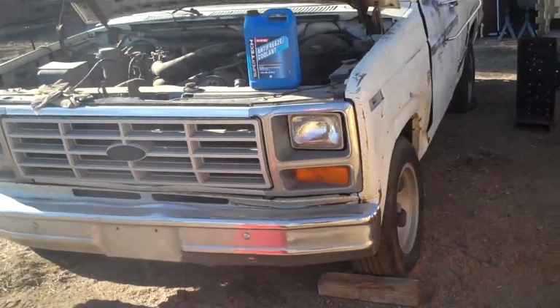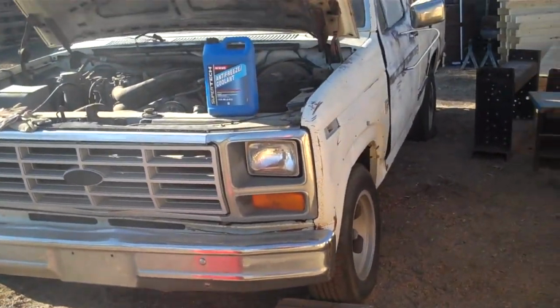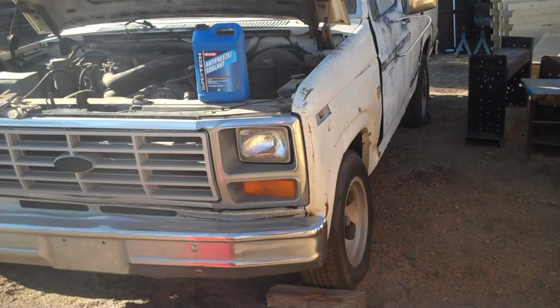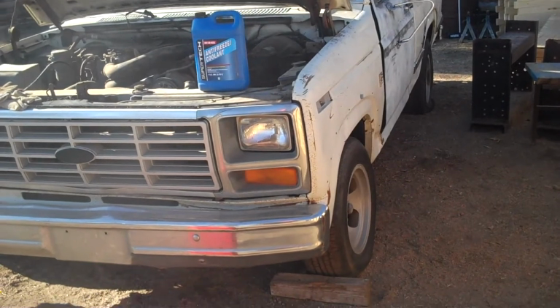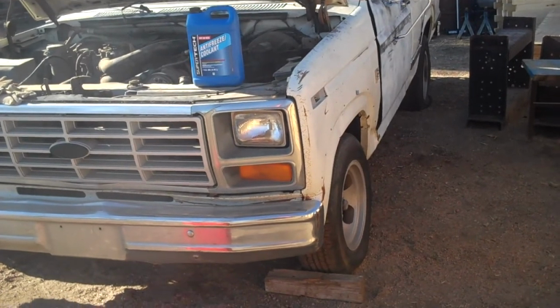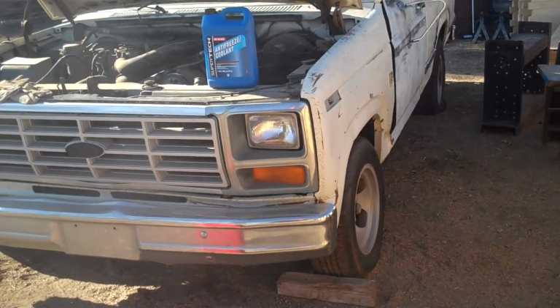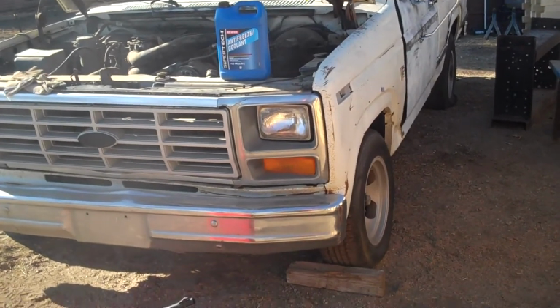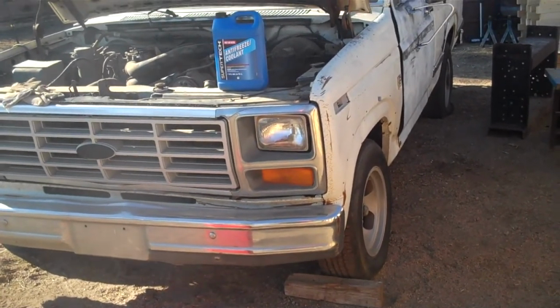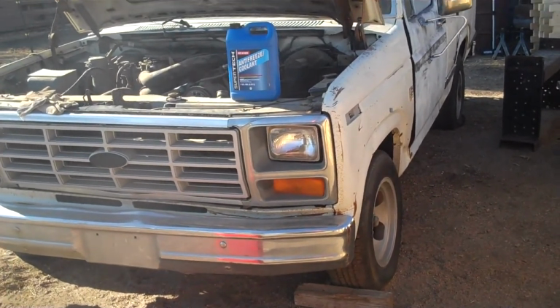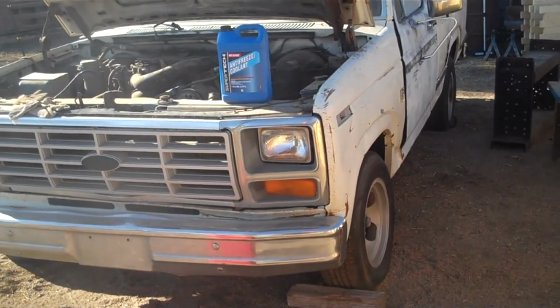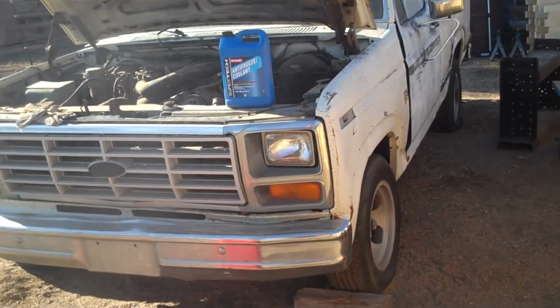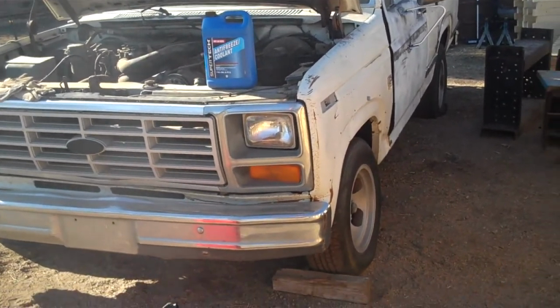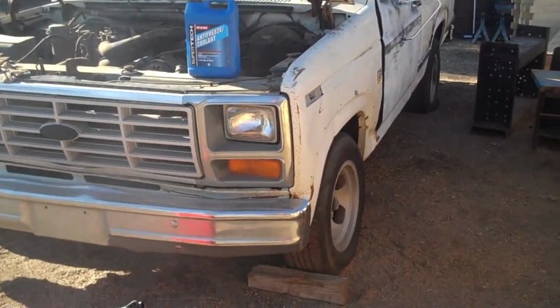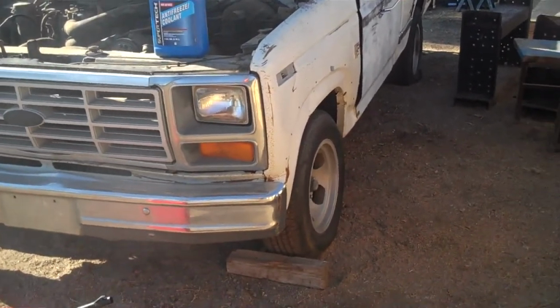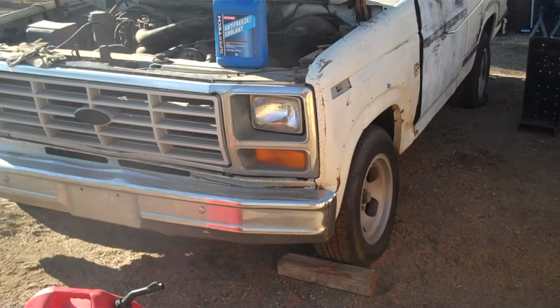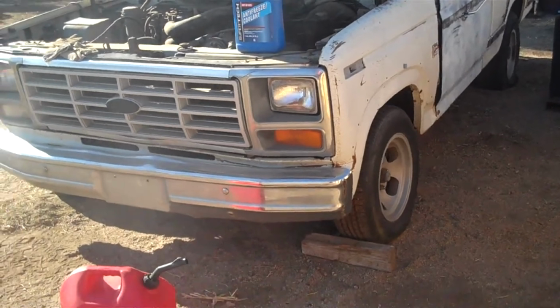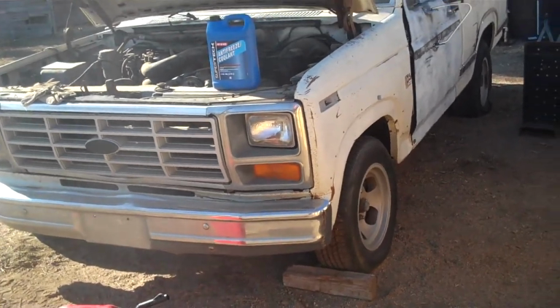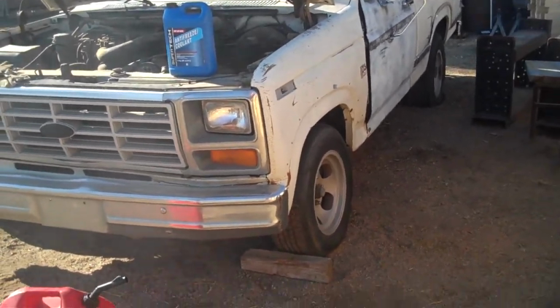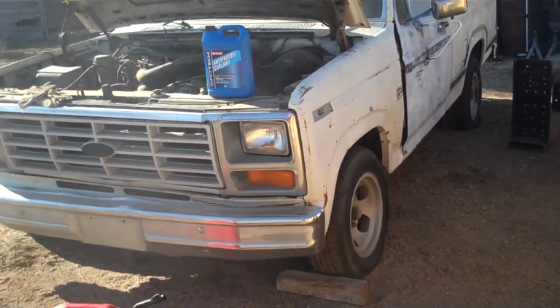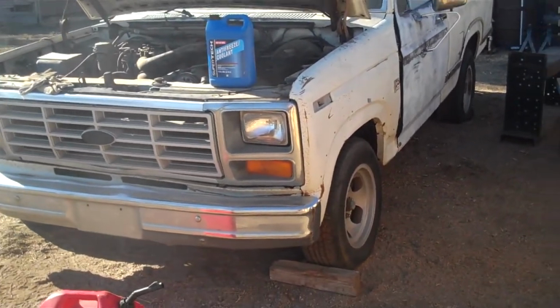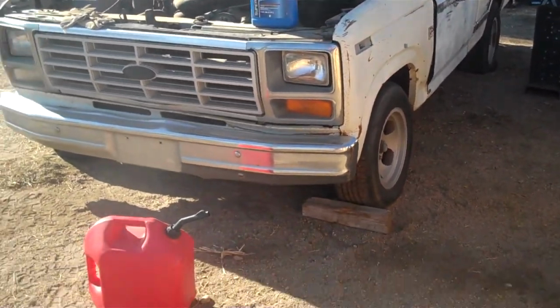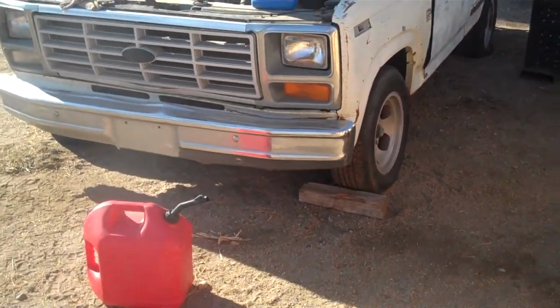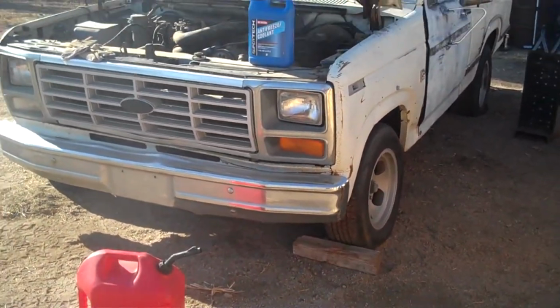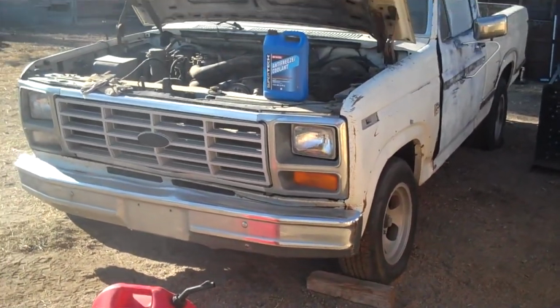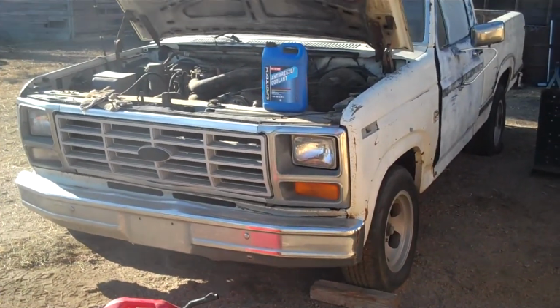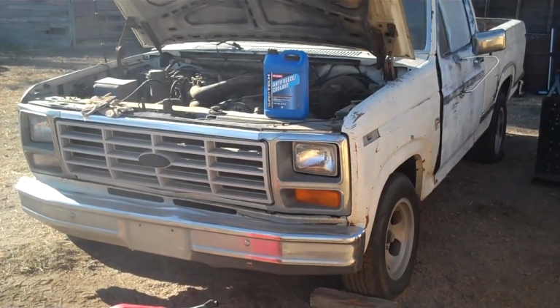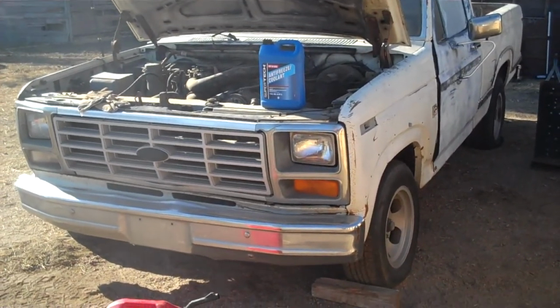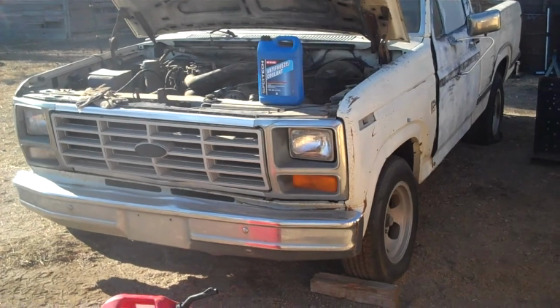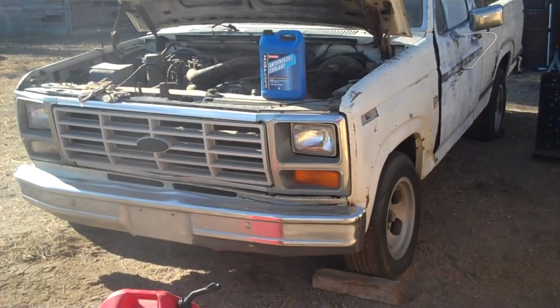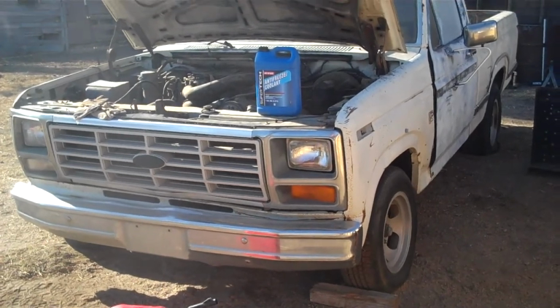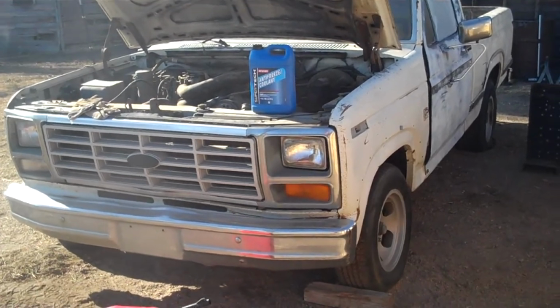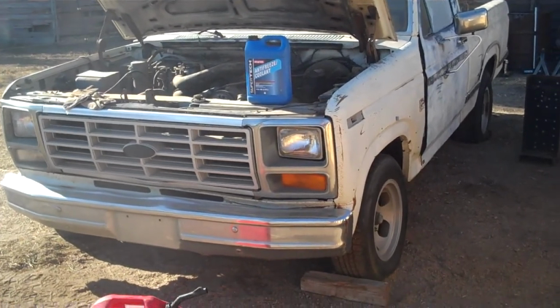We still have some kind of fuel problem because you still have to turn a switch on to get power to one of the fuel pumps. But I'll diagnose all that — I just didn't know how to diagnose anything like that when I was younger, so I'll figure out what's going on with it.